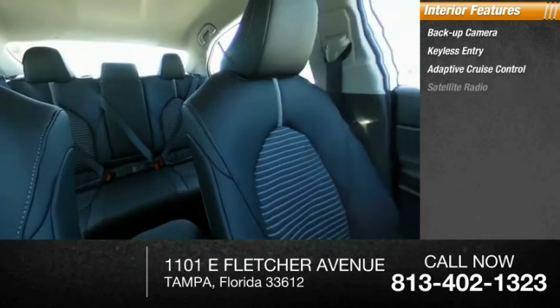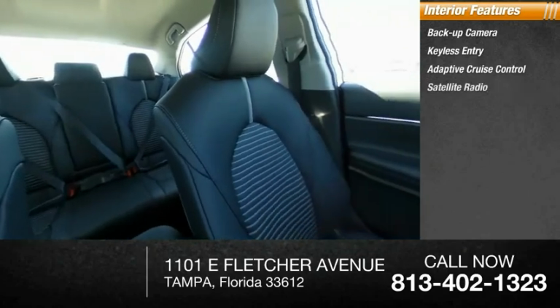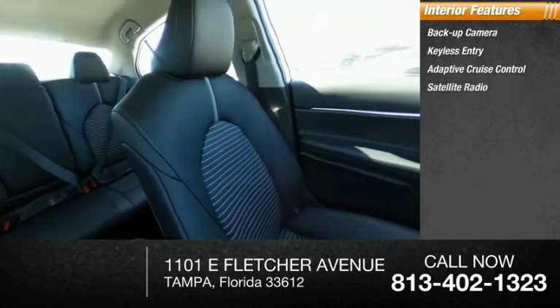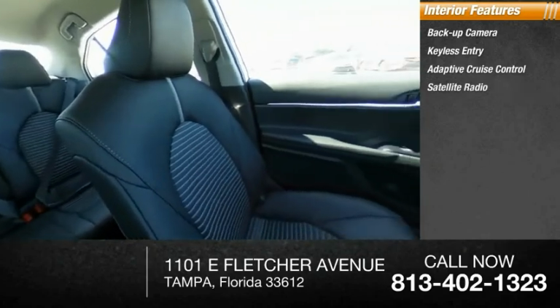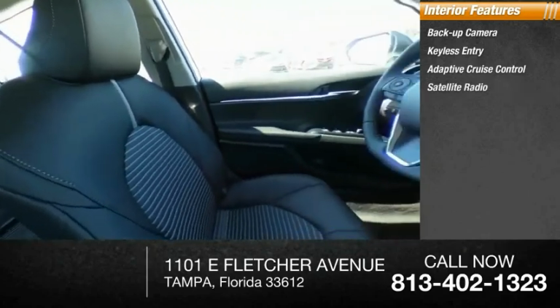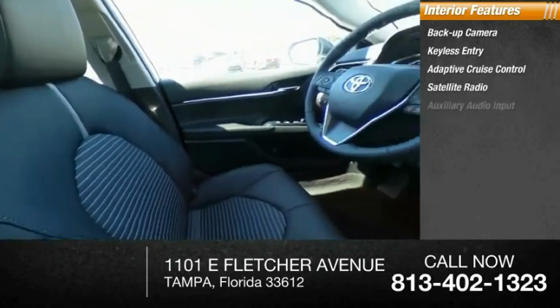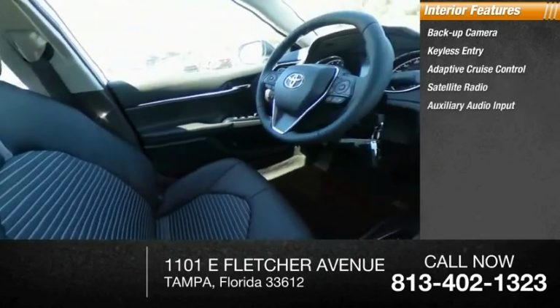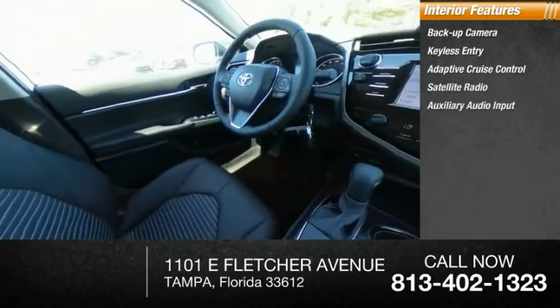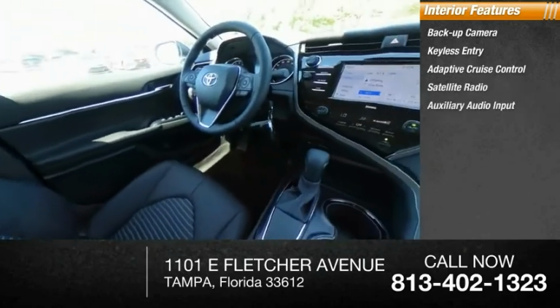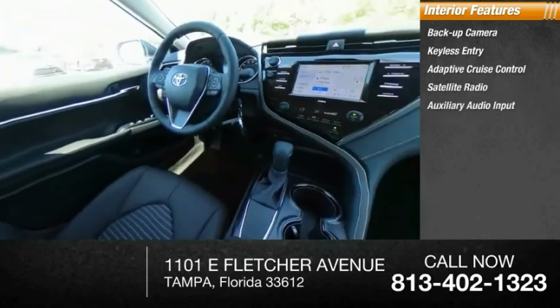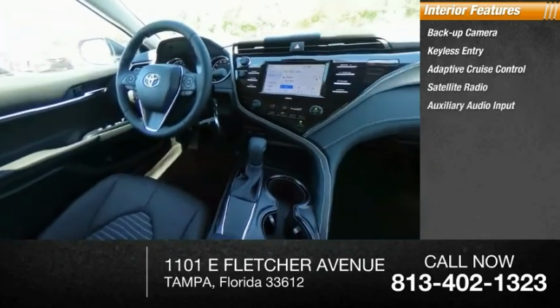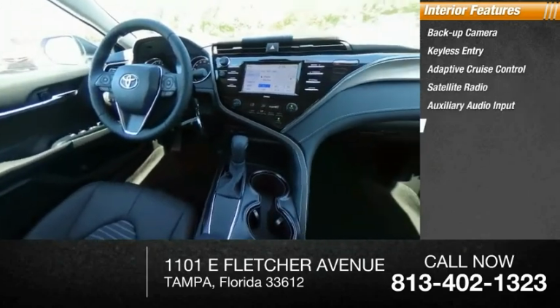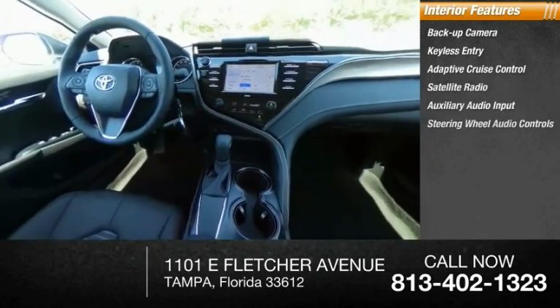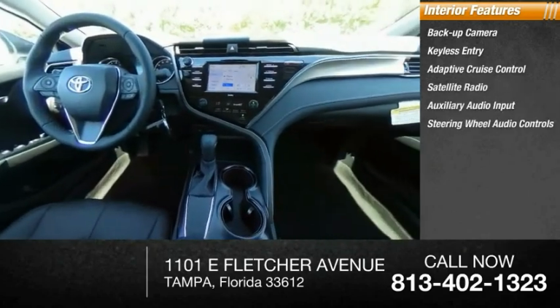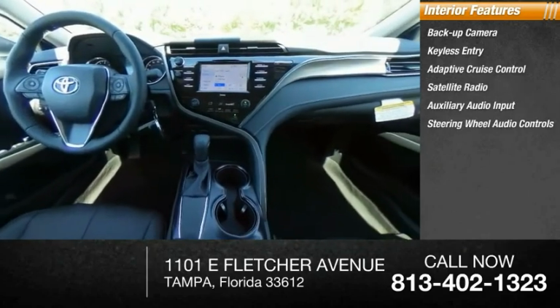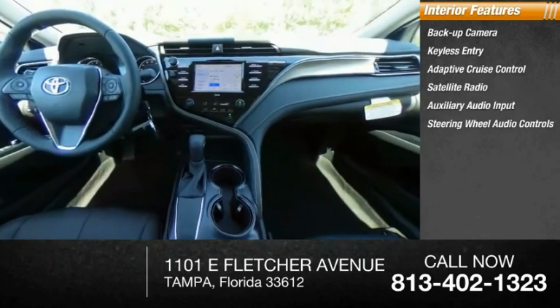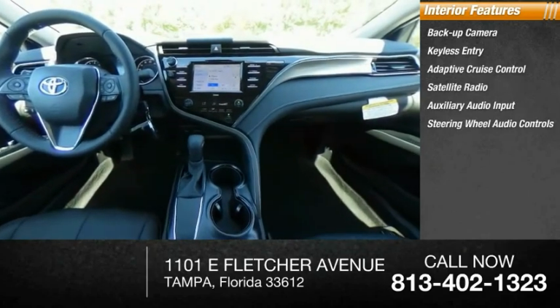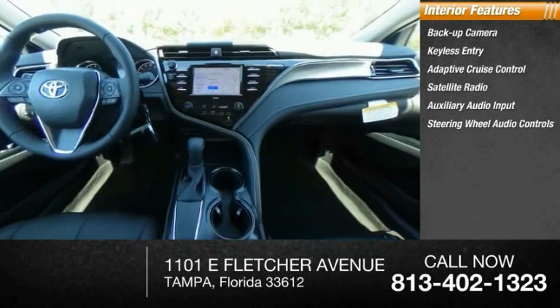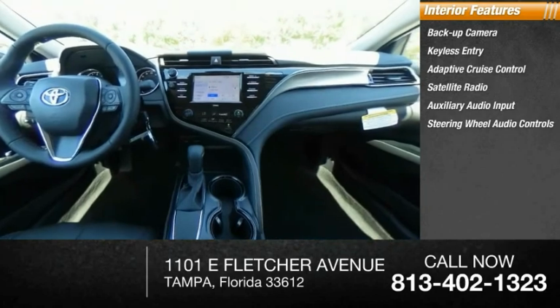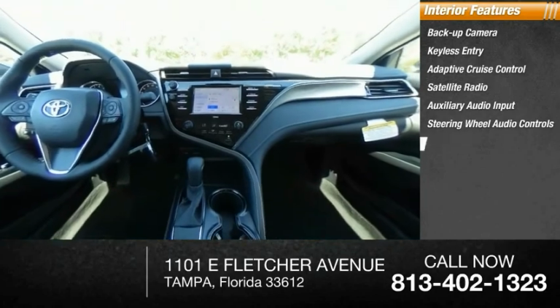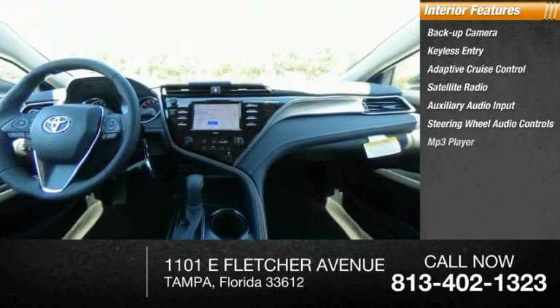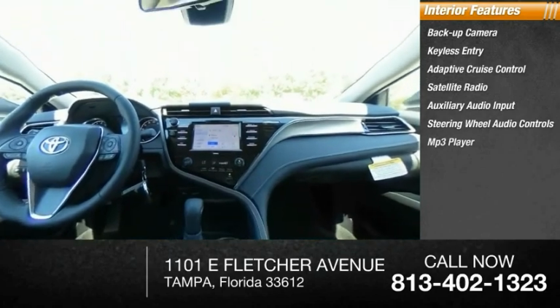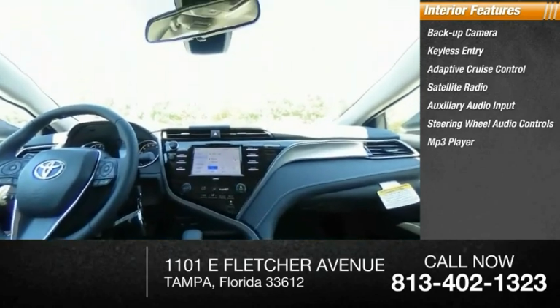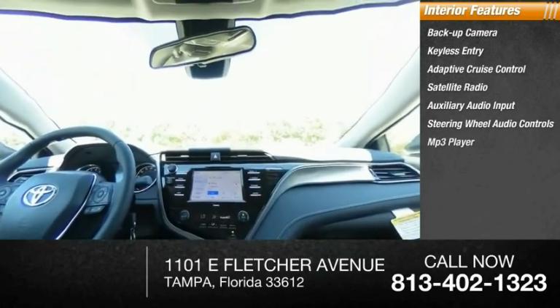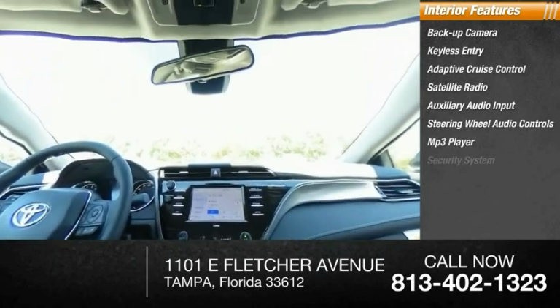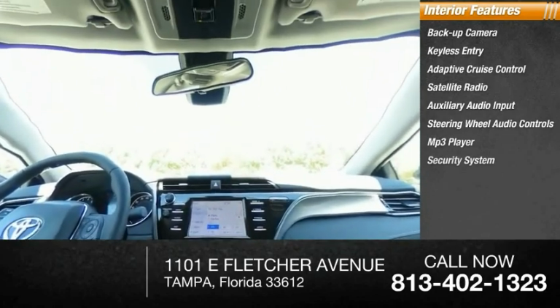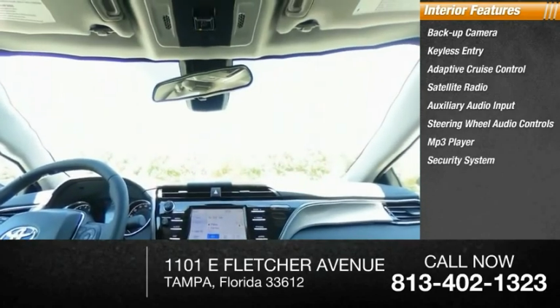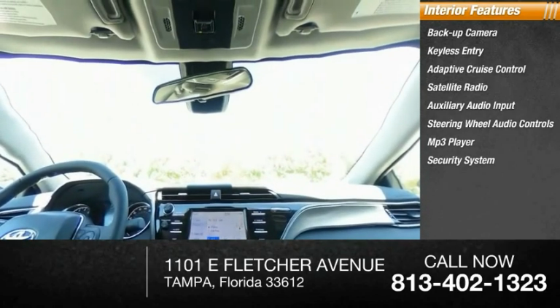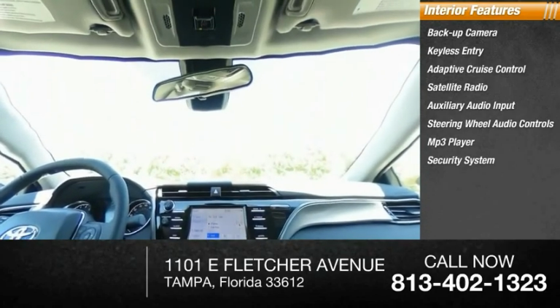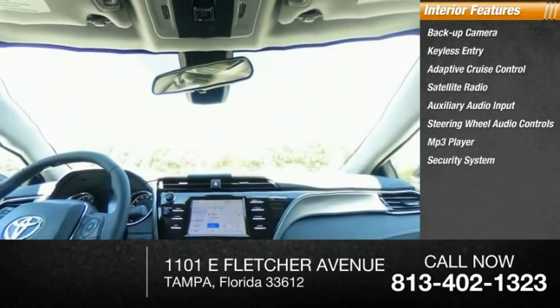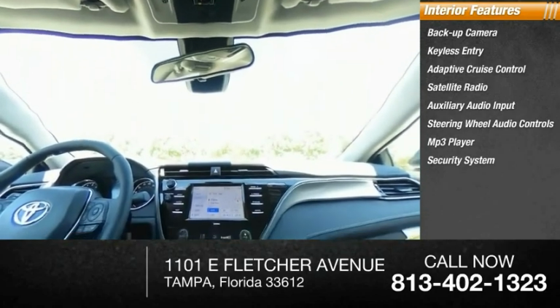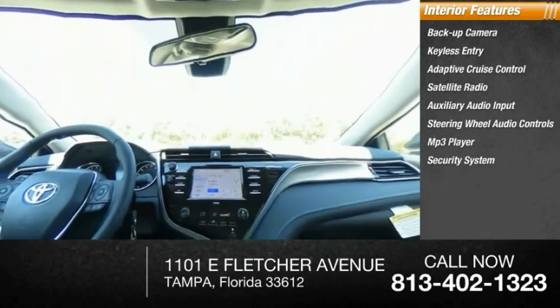Auxiliary audio input, steering wheel audio controls, MP3 player, security system, lane departure warning, and cruise control.